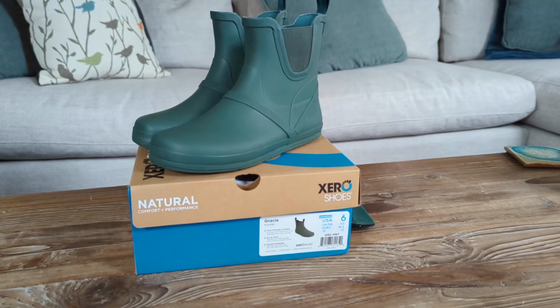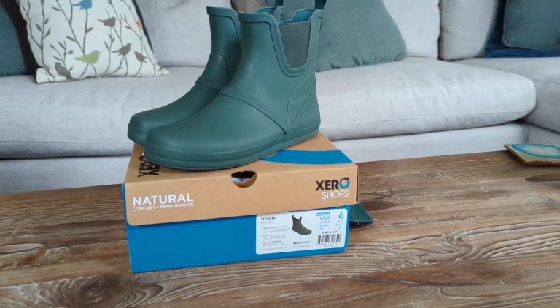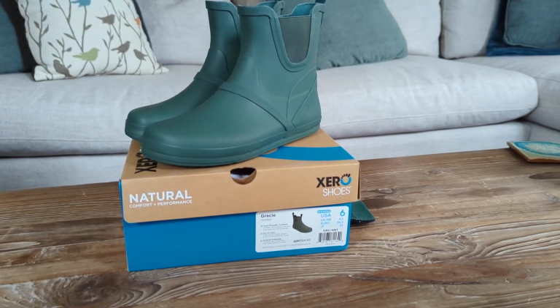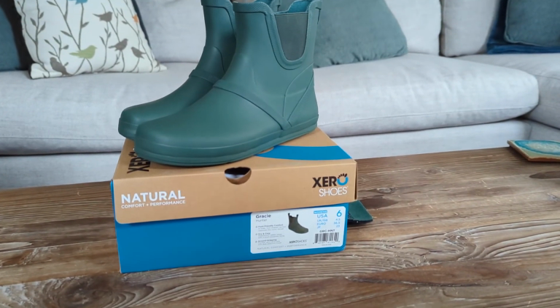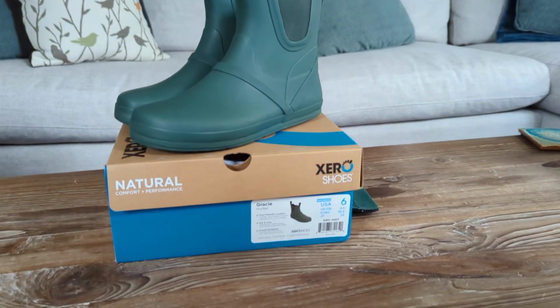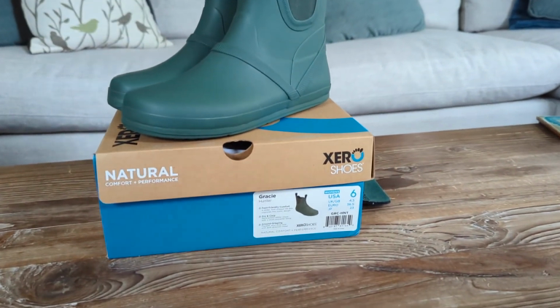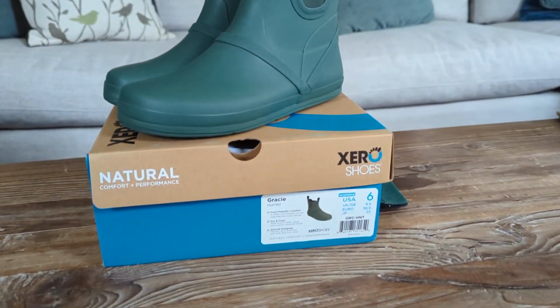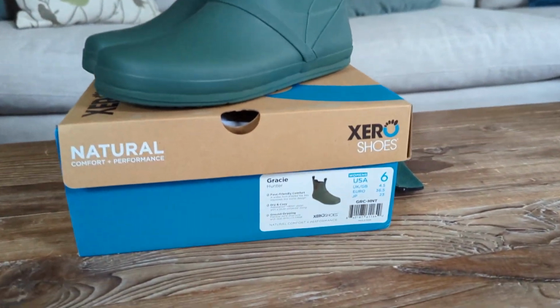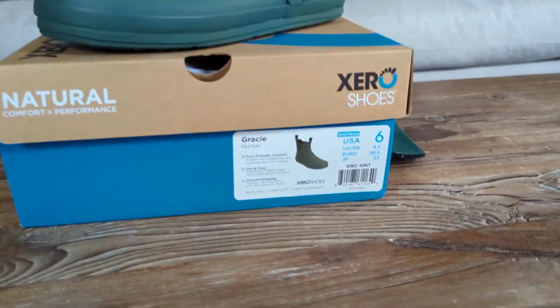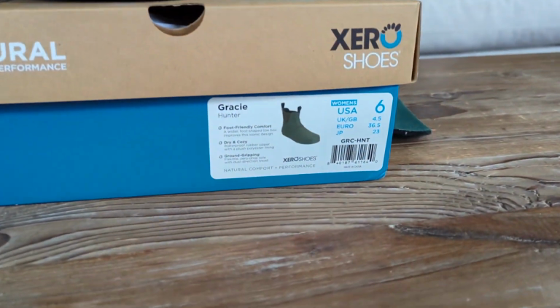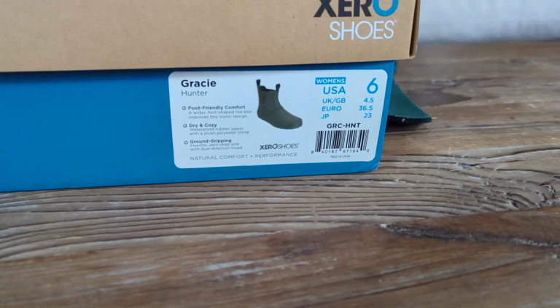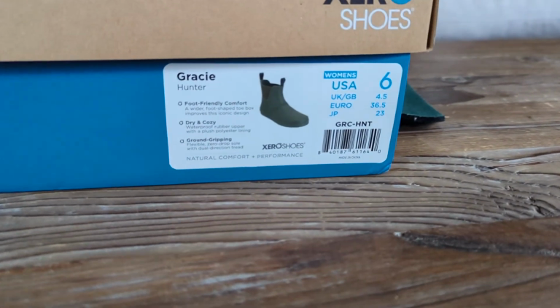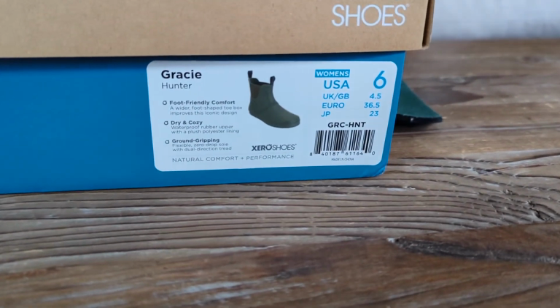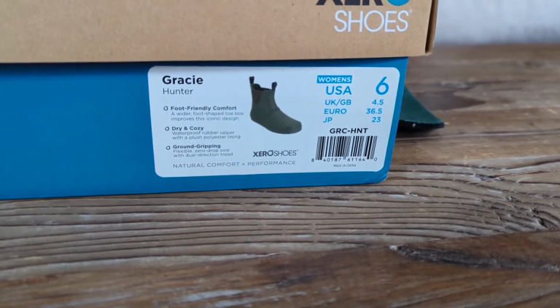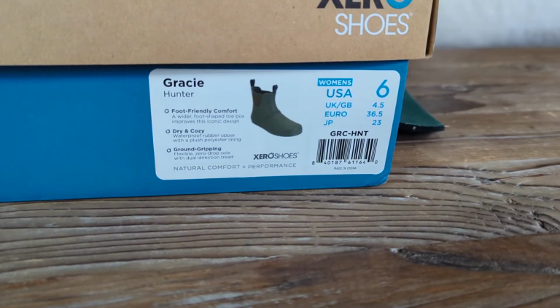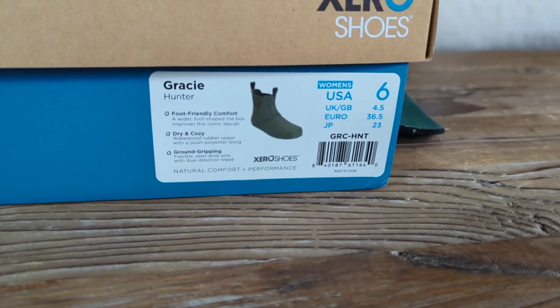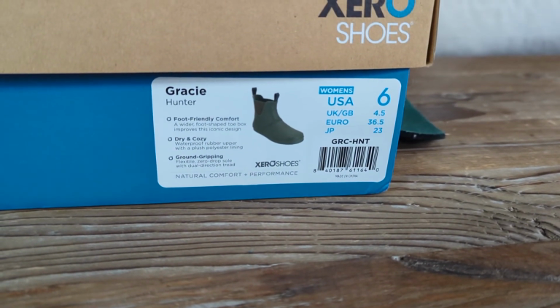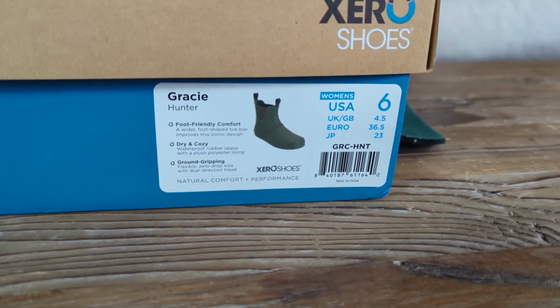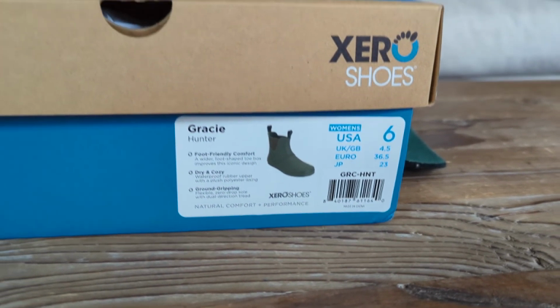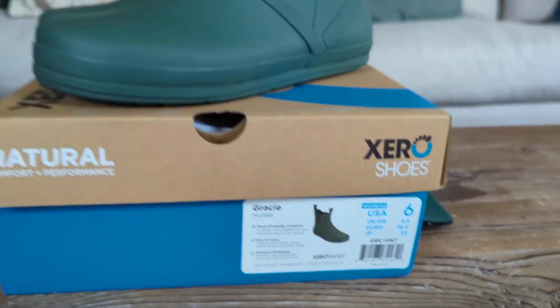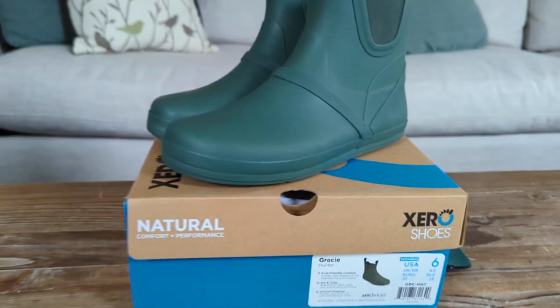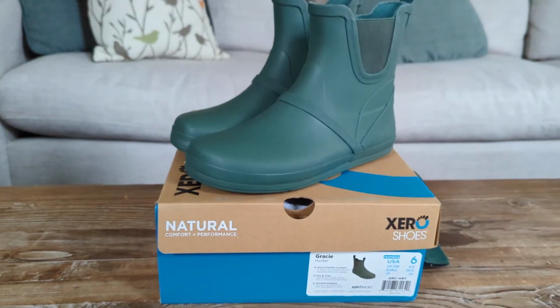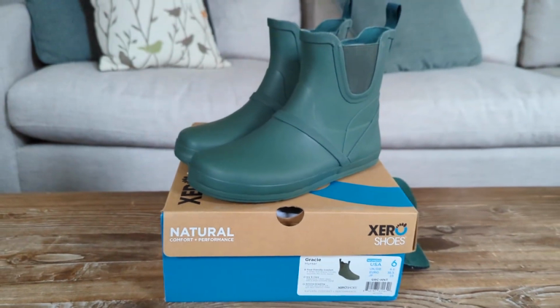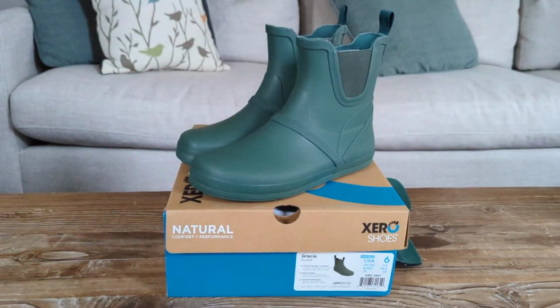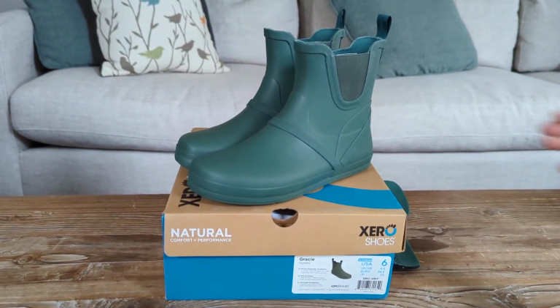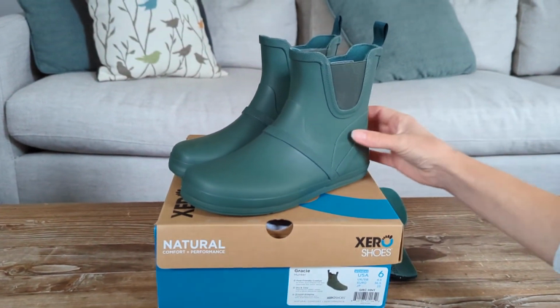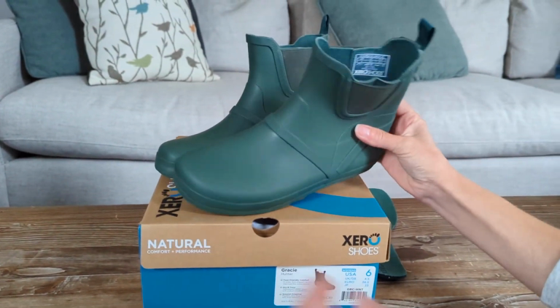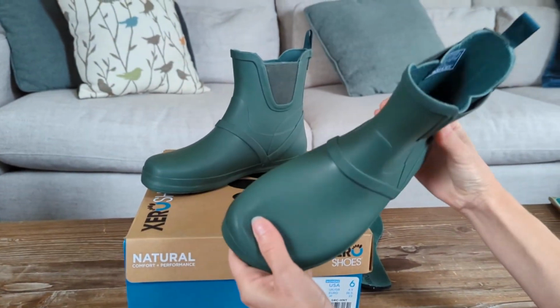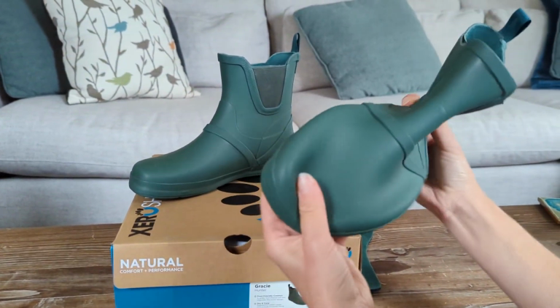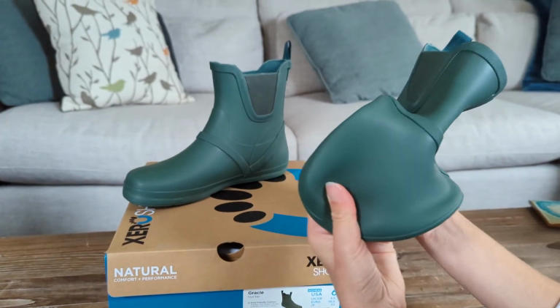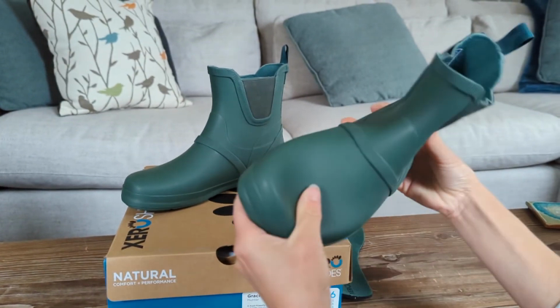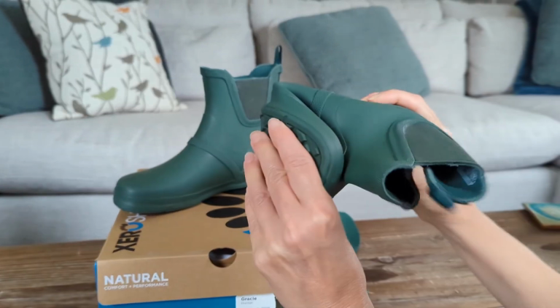Xero was kind enough to send me these waterproof rain boots called Gracie in Hunter Green to review, in a size 6. It's a great neutral green — really pretty actually — and very flexible.